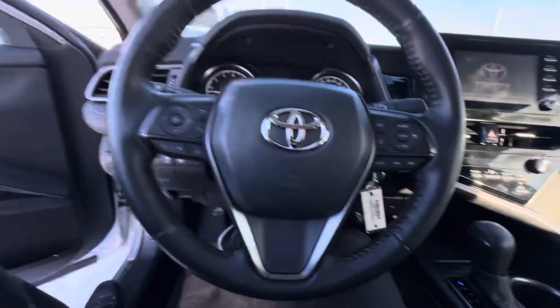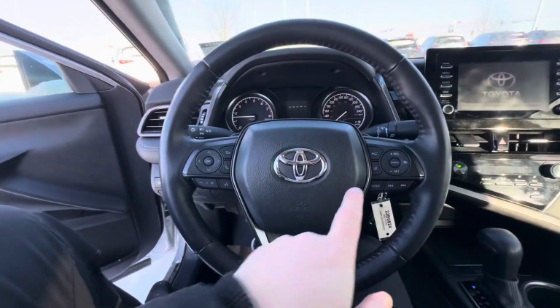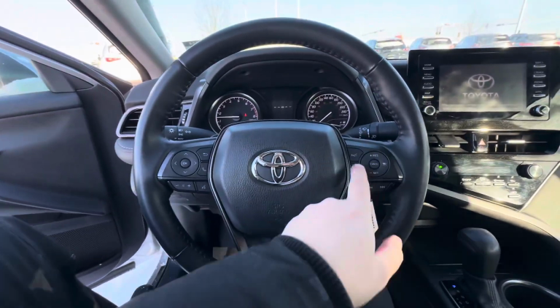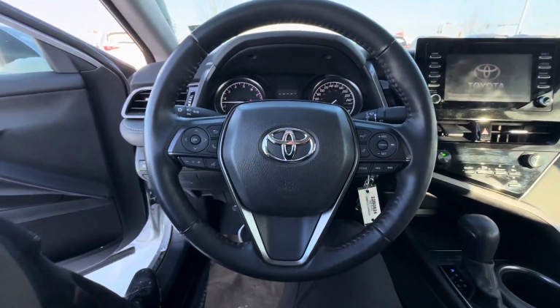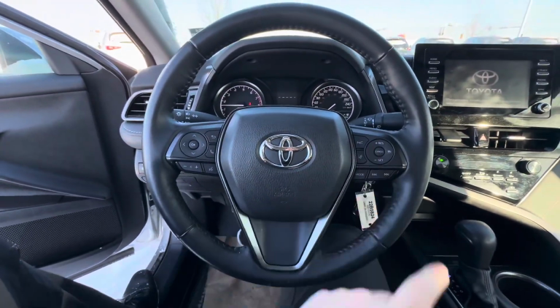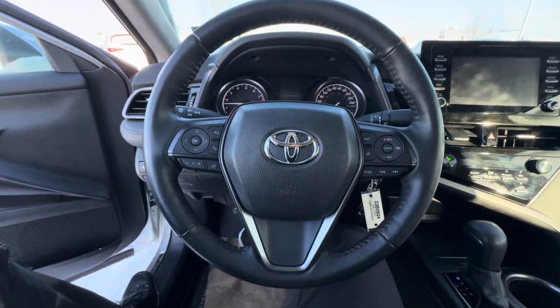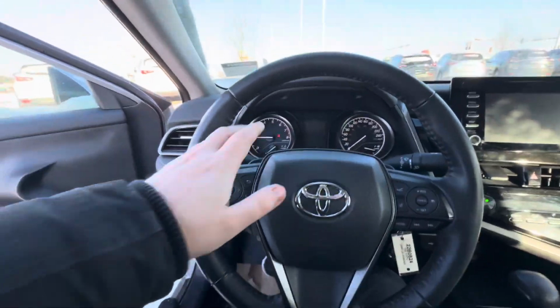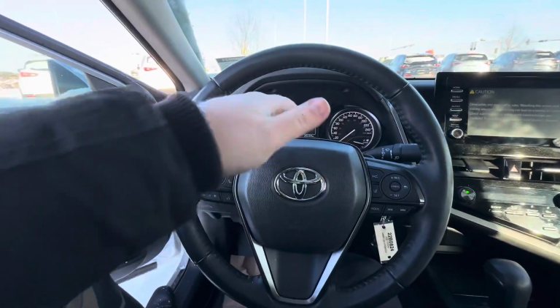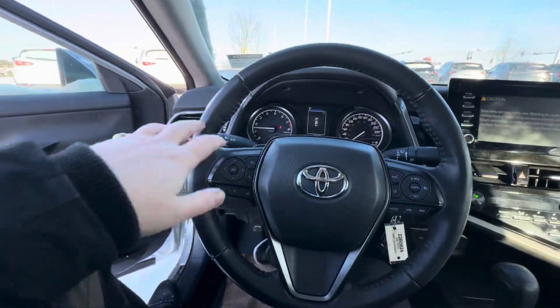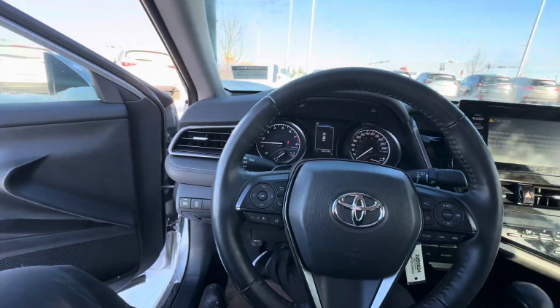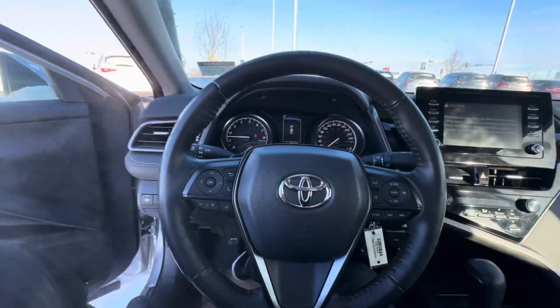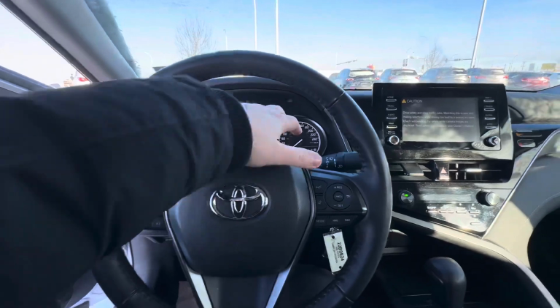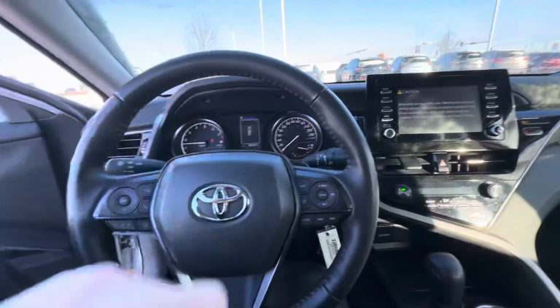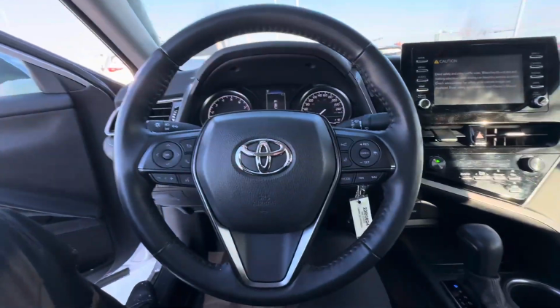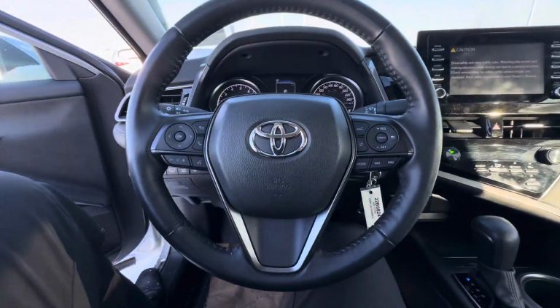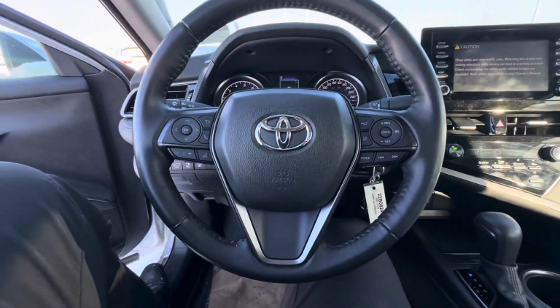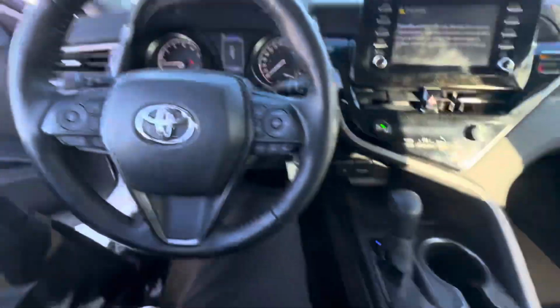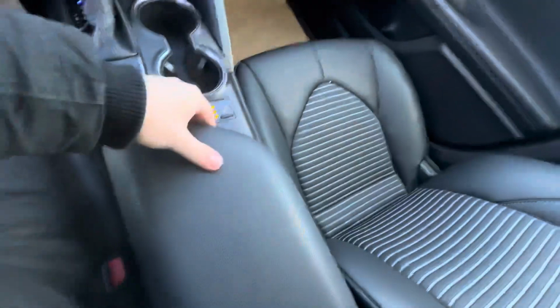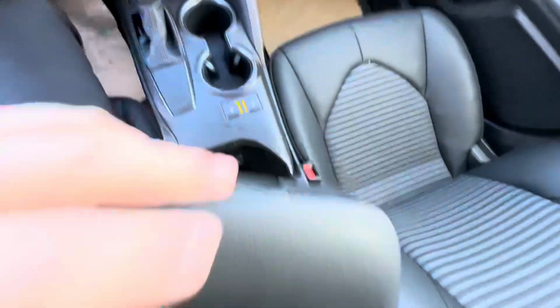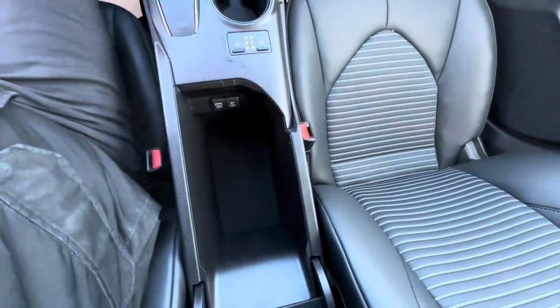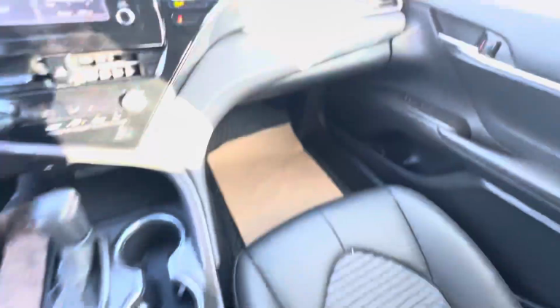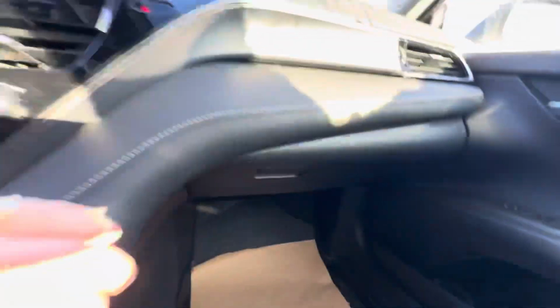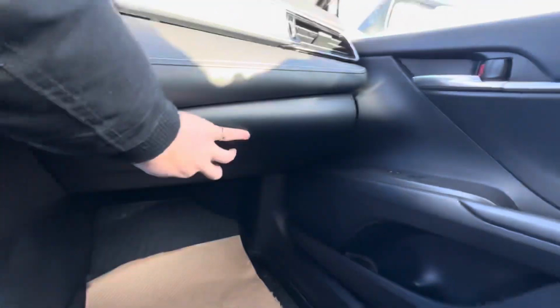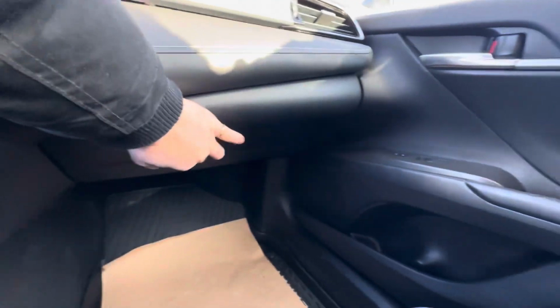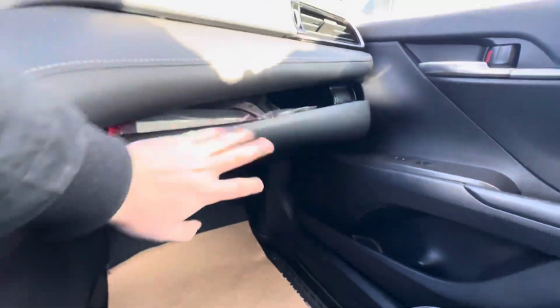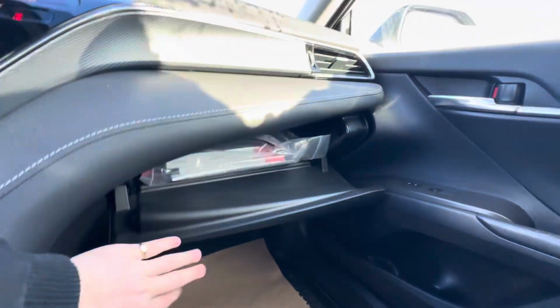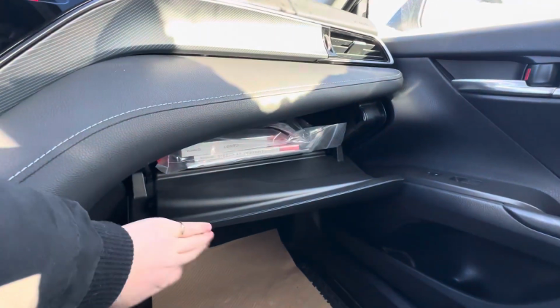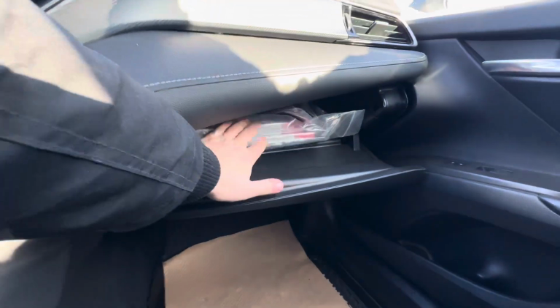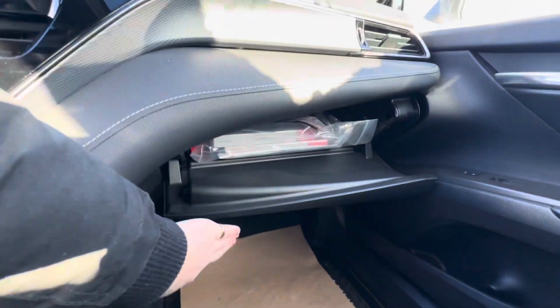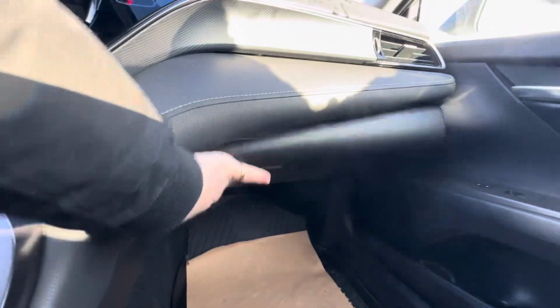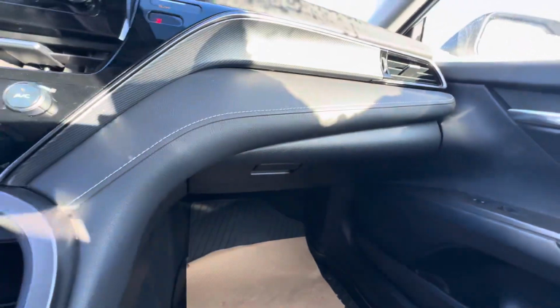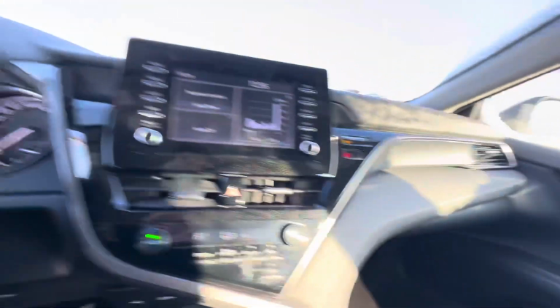In the meantime: distance pacing, cruise control, lane keep assist, automatic headlights, automatic high beams, intermittent wipers. Of course, tons of room in the center console here. Tons of room in the glove box too — all the original documents and everything there.